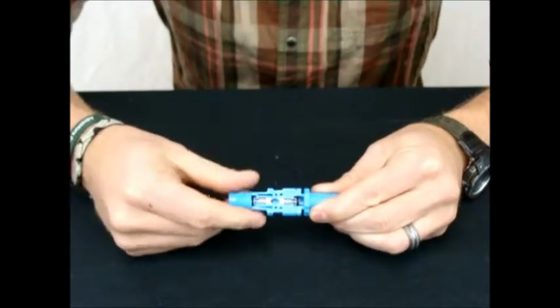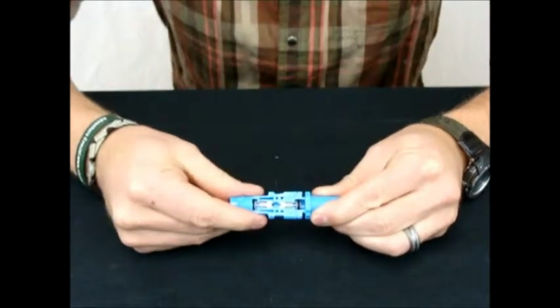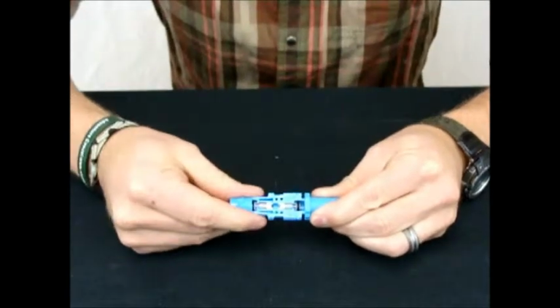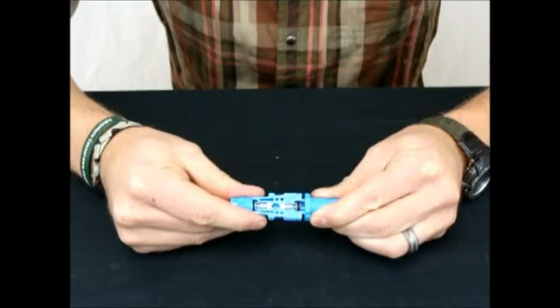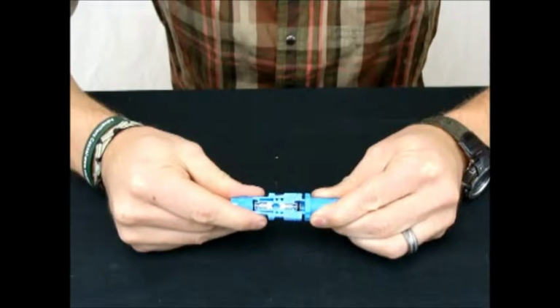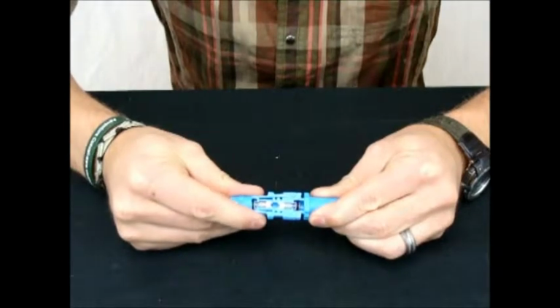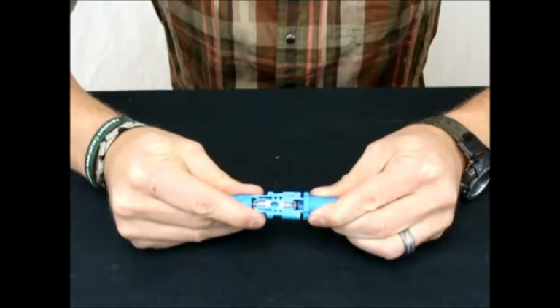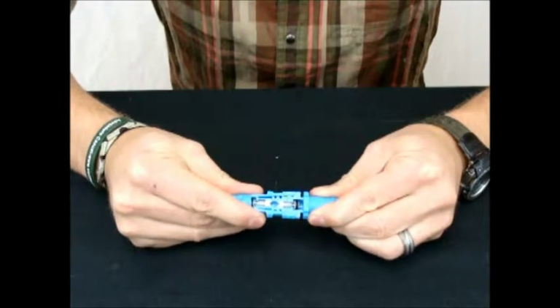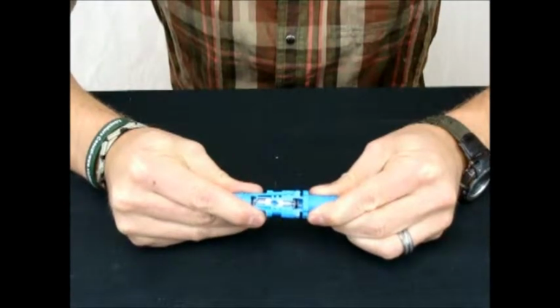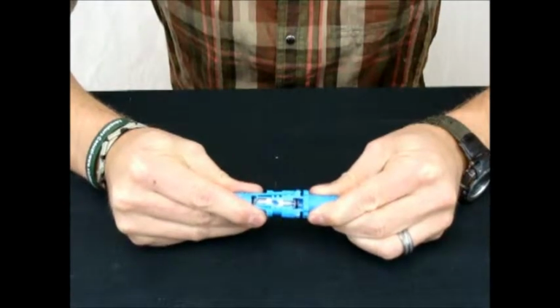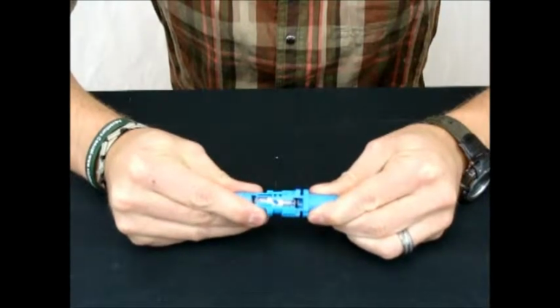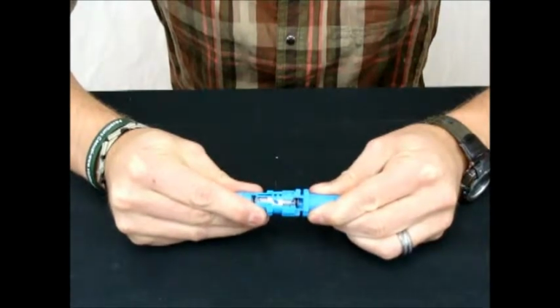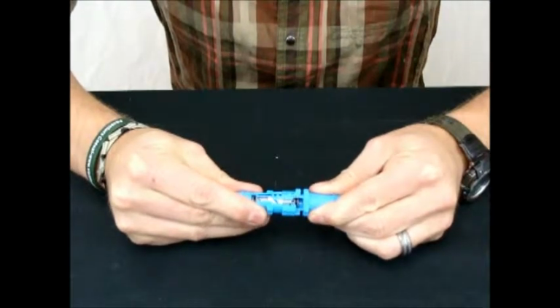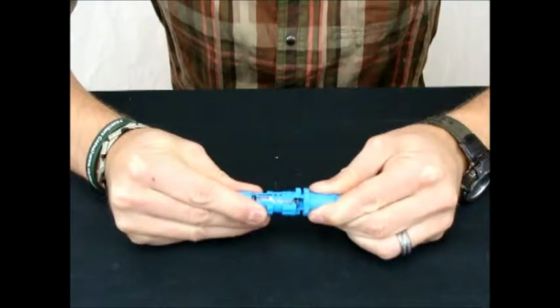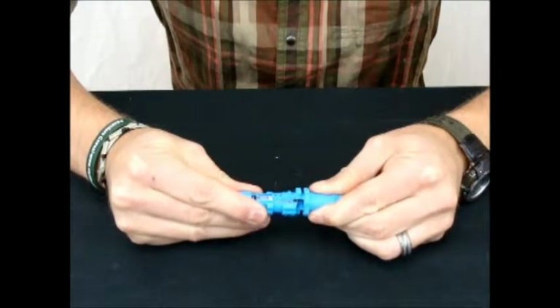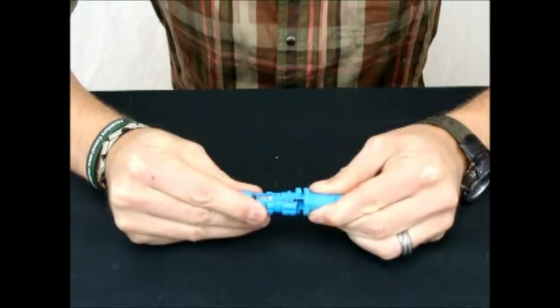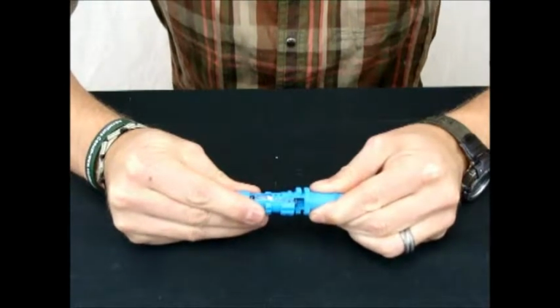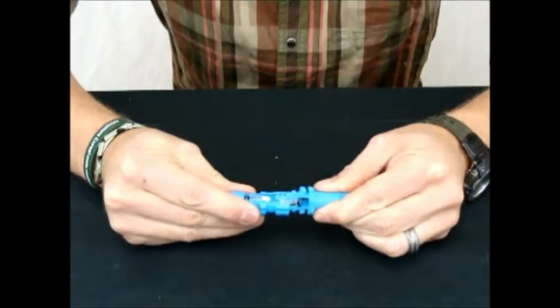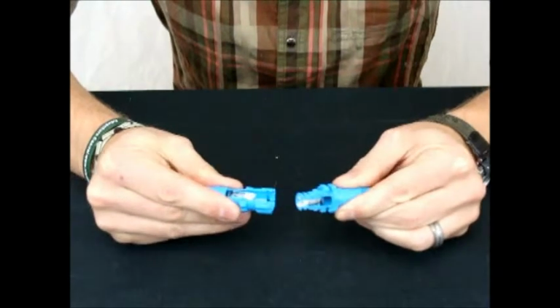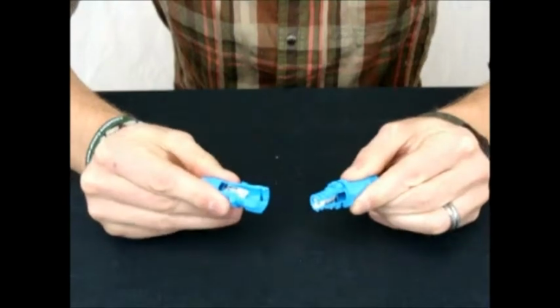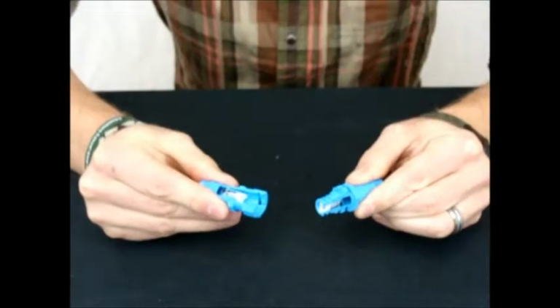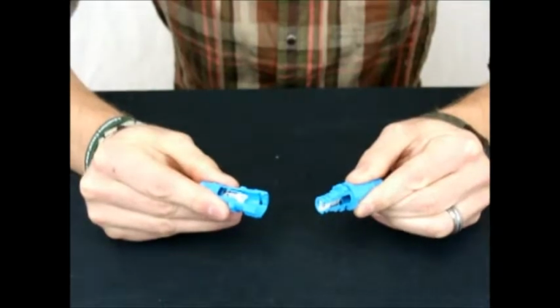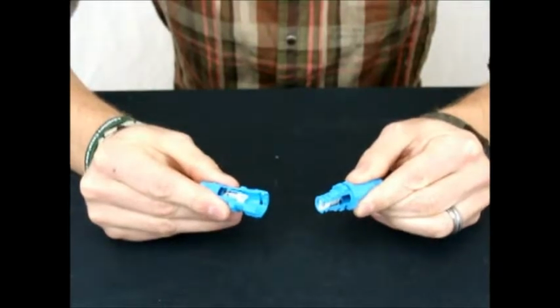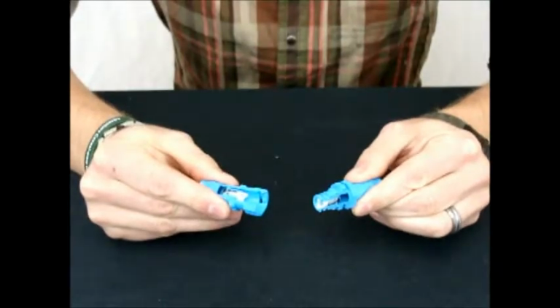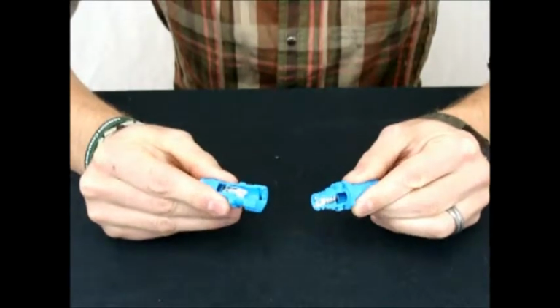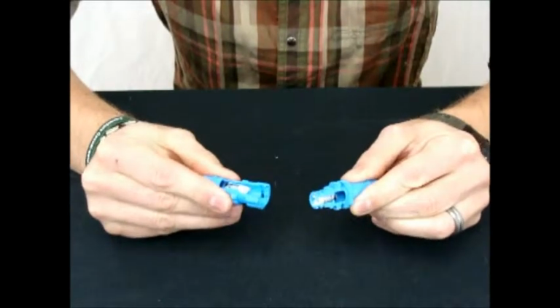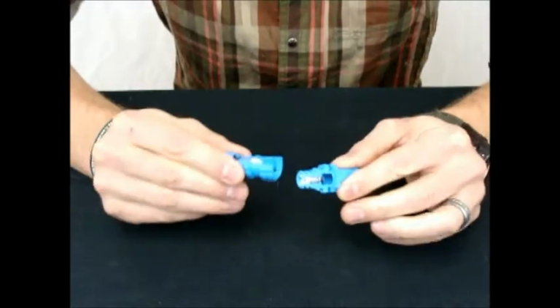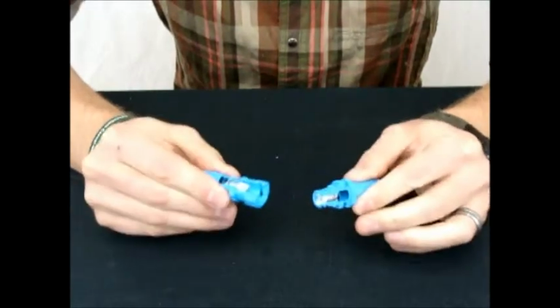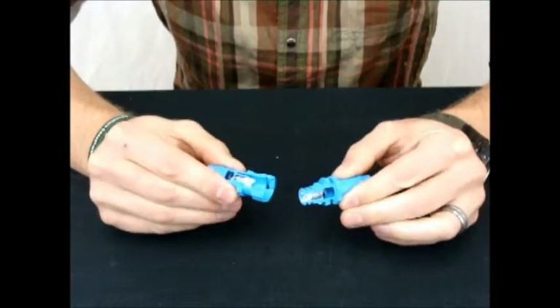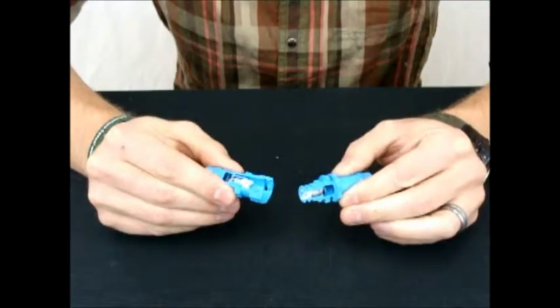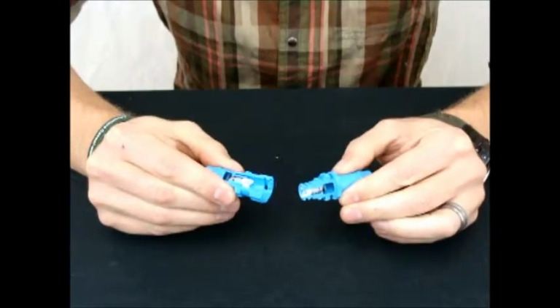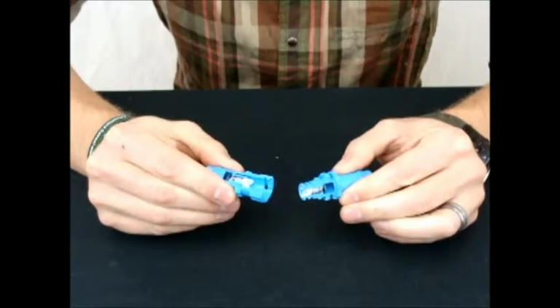As I disconnect it, you can see those shuttles close, cutting off the flow in each direction so as to allow no leaking when they're disconnected.